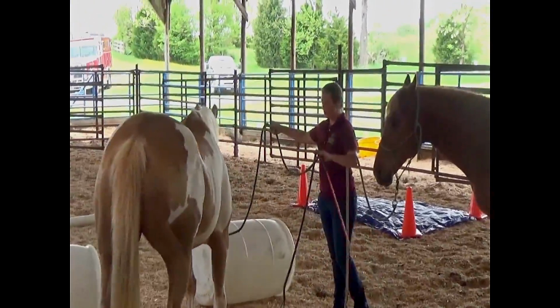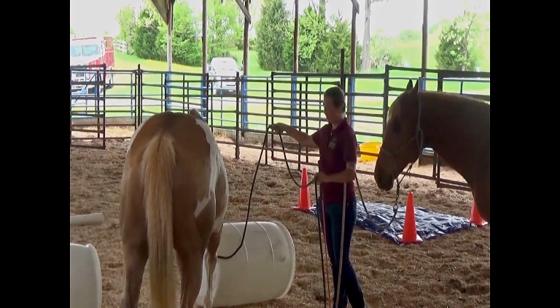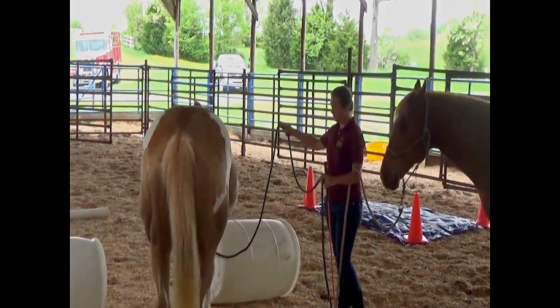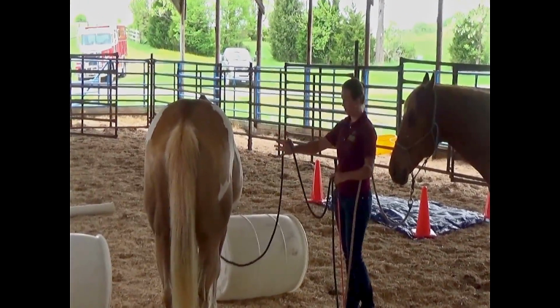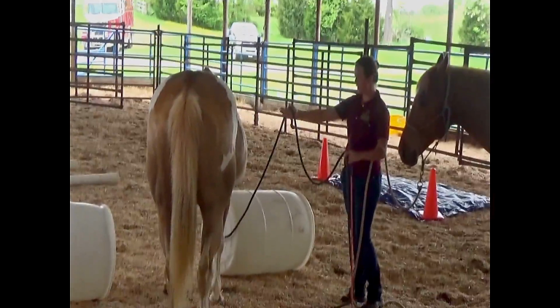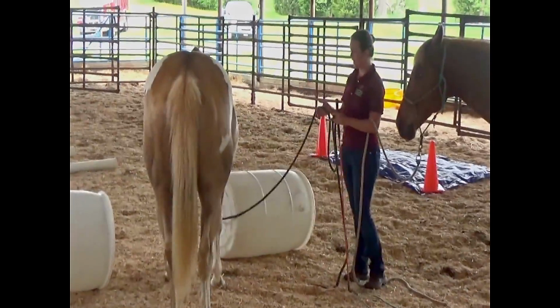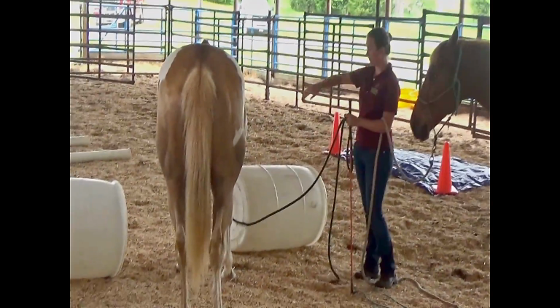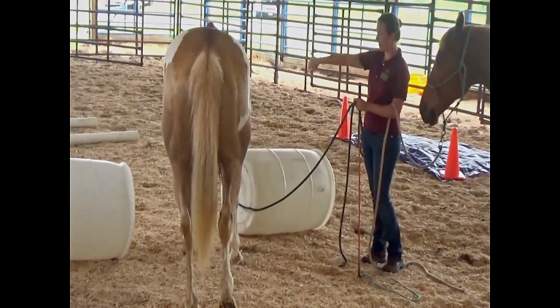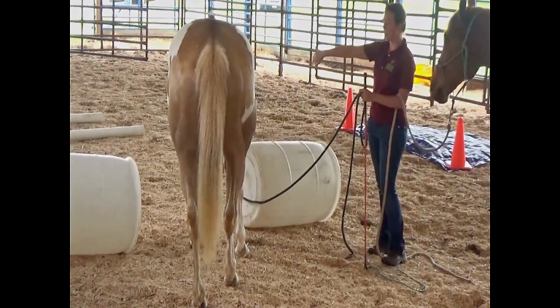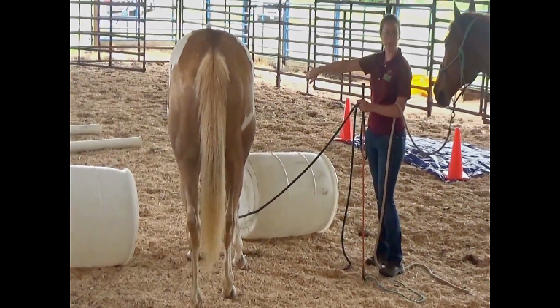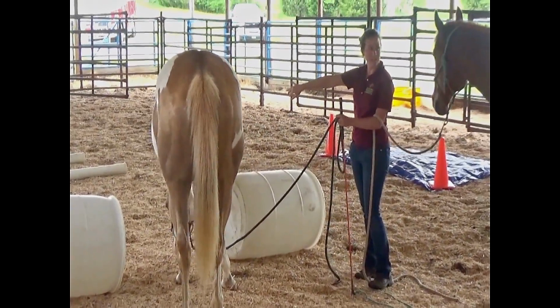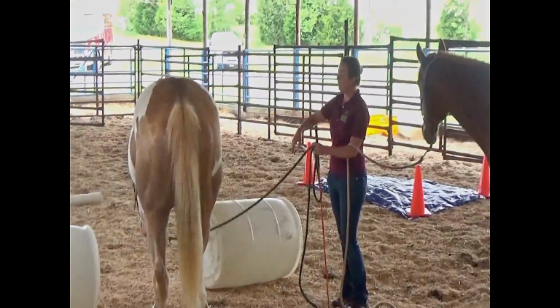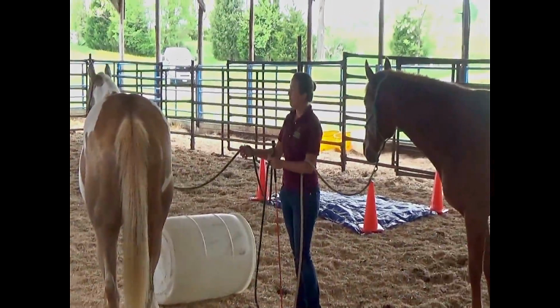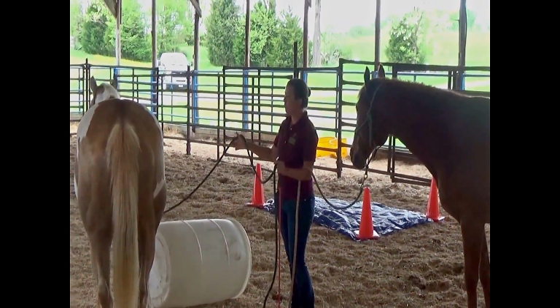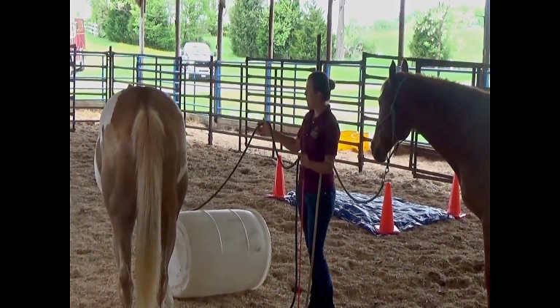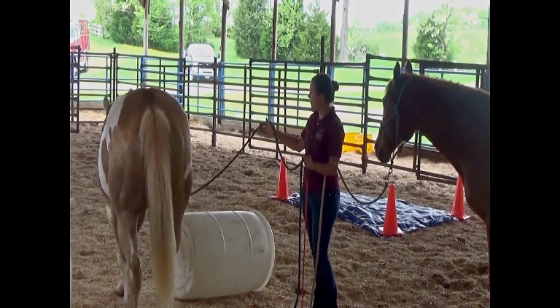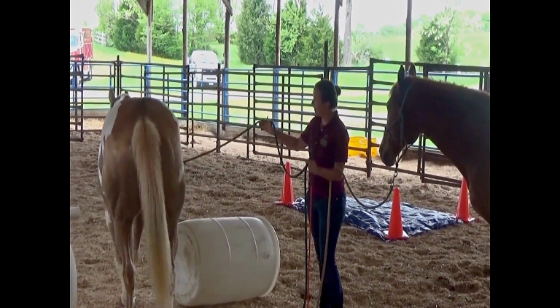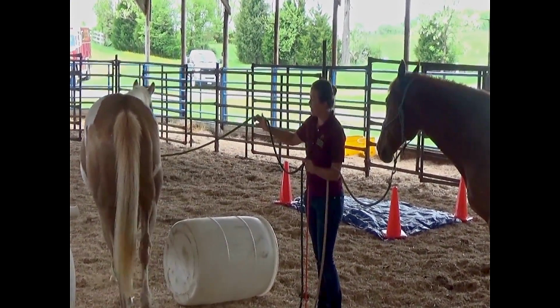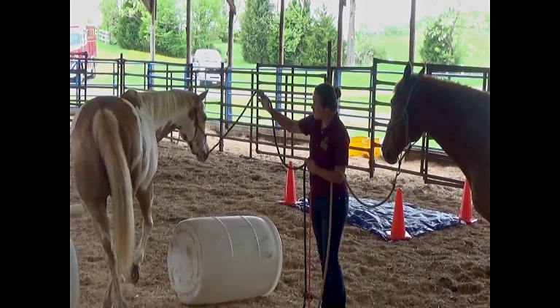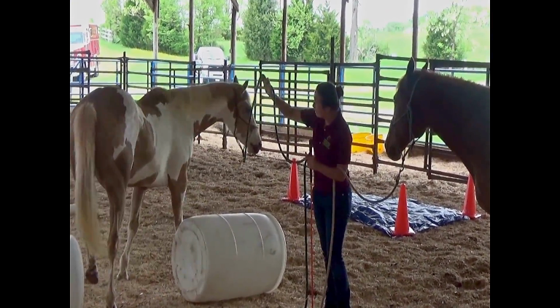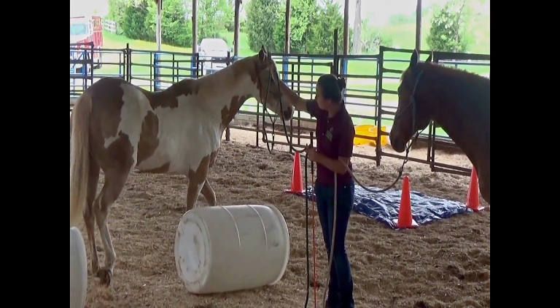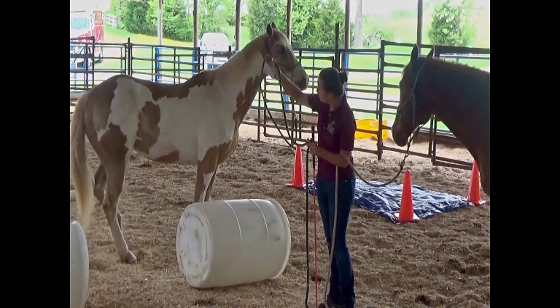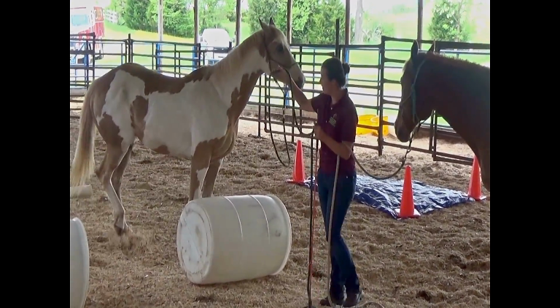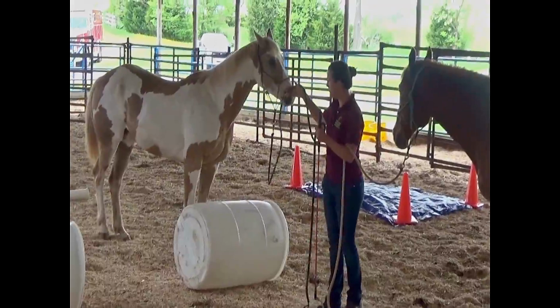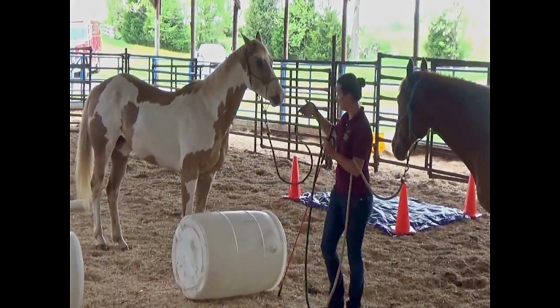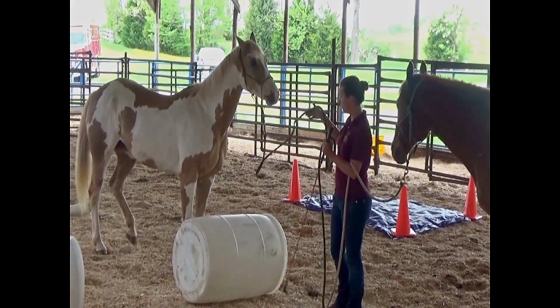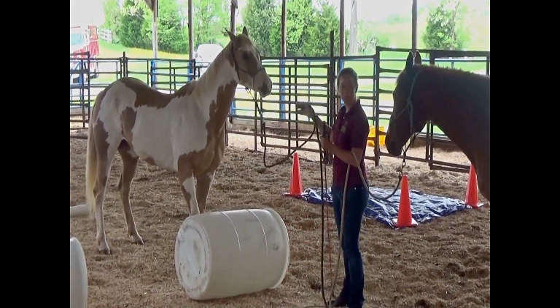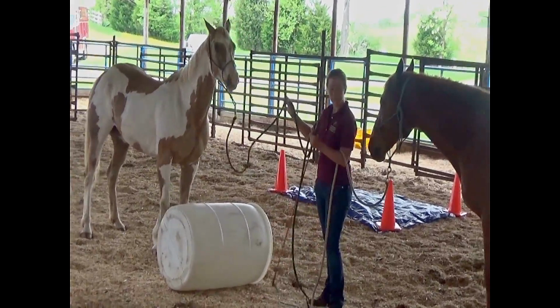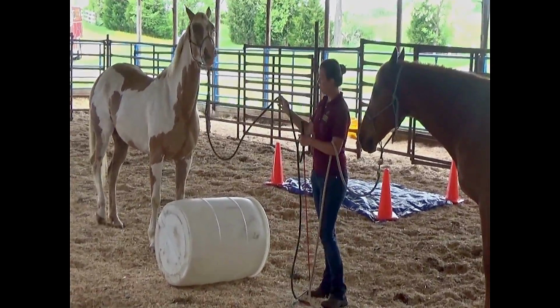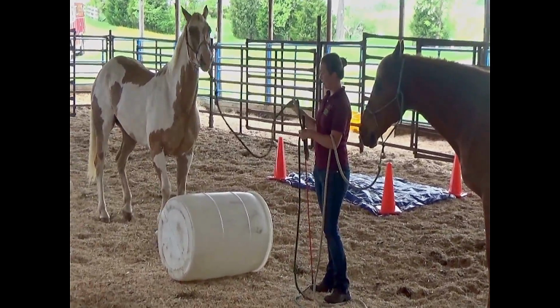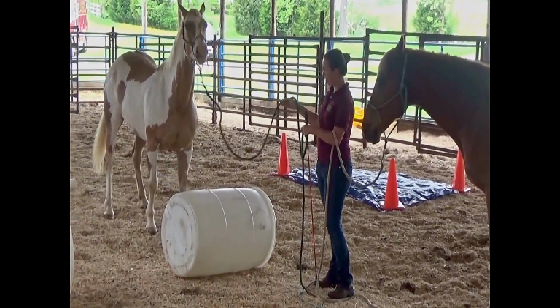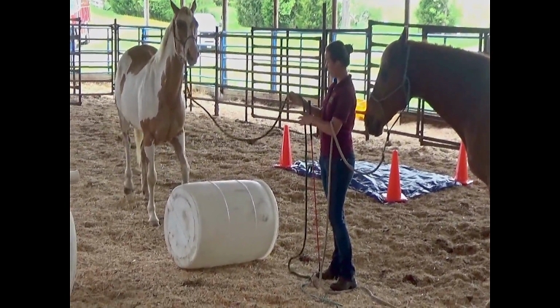So simulating situations where they have to go through narrow spaces can help build their bravery and help them get over their natural claustrophobia. It's a great simulation for trailer loading, which is like the ultimate claustrophobic experience — basically like a metal cave on wheels.